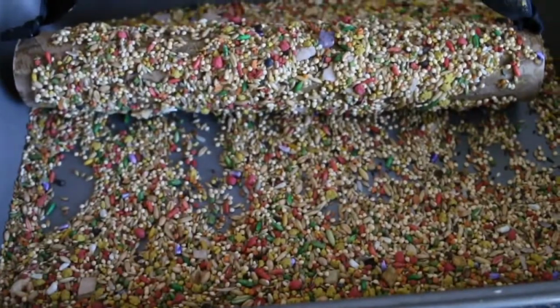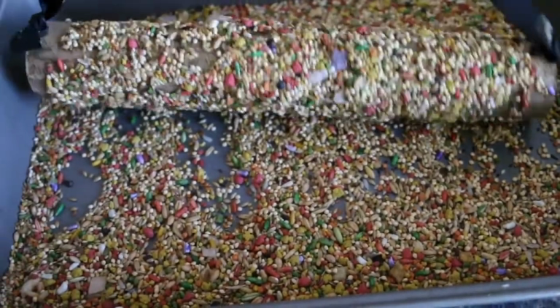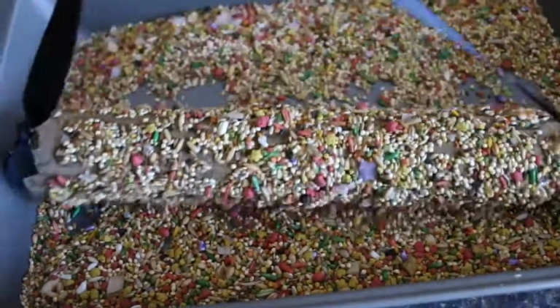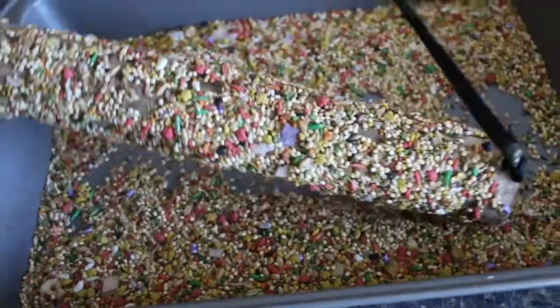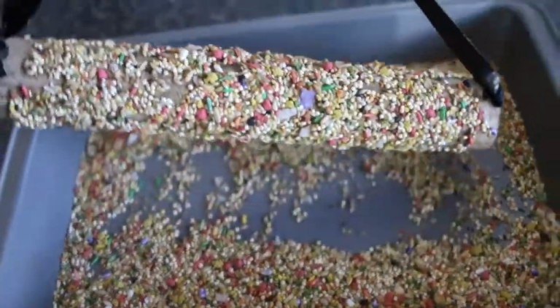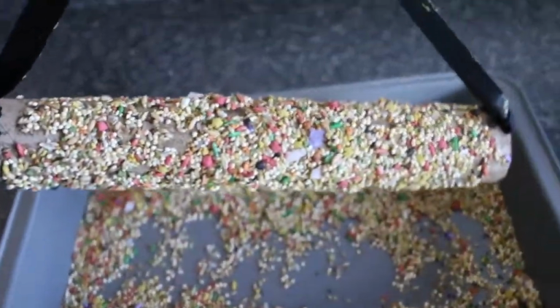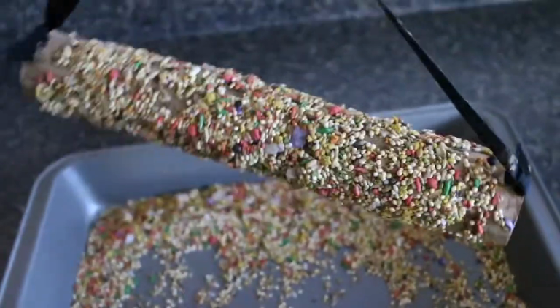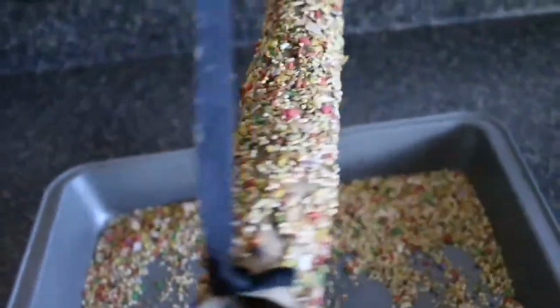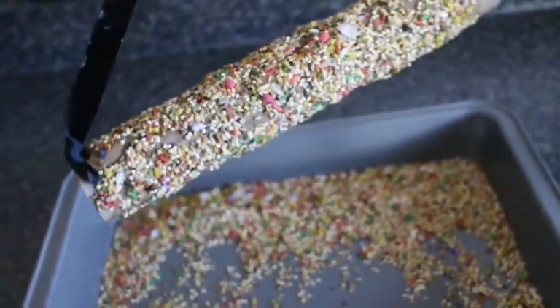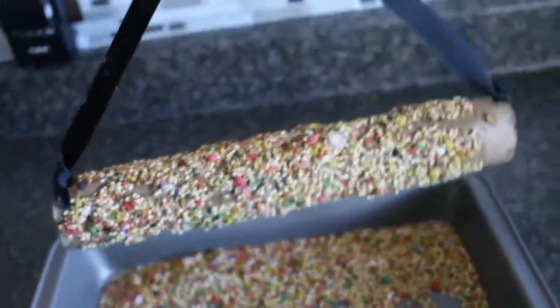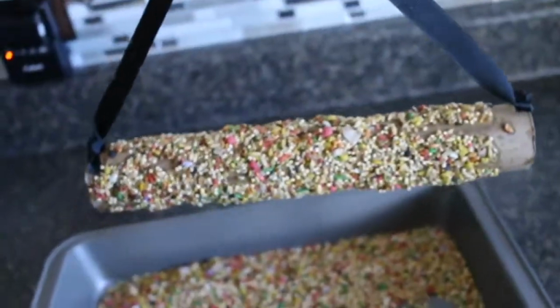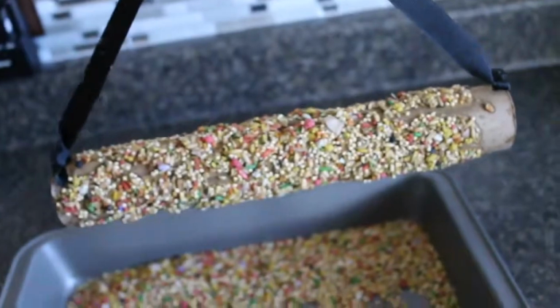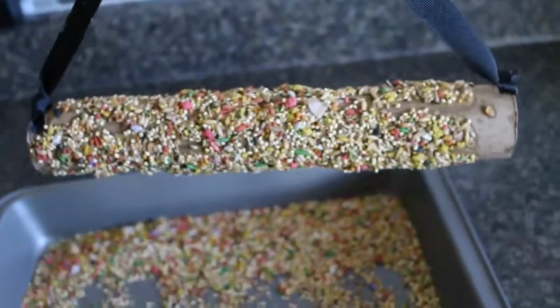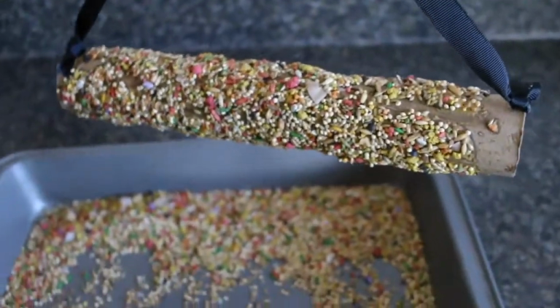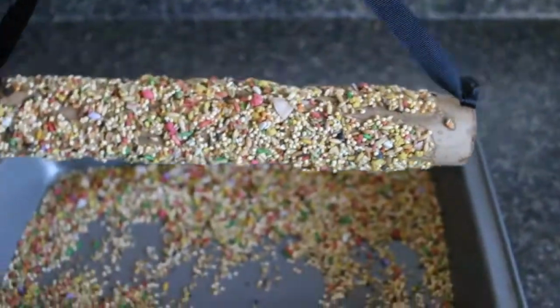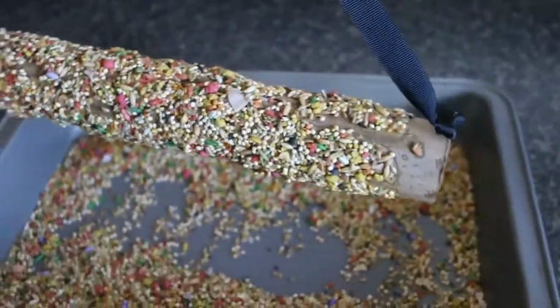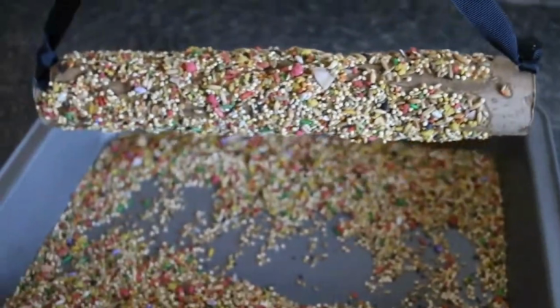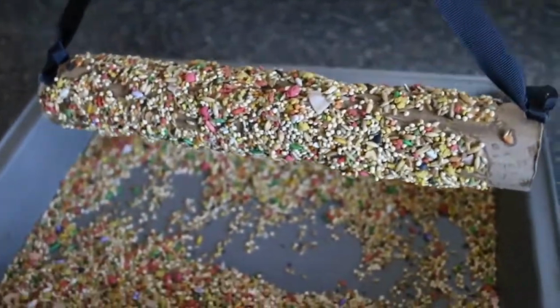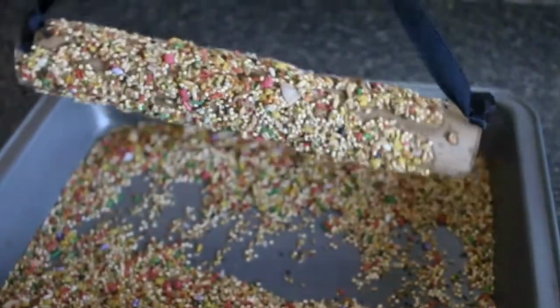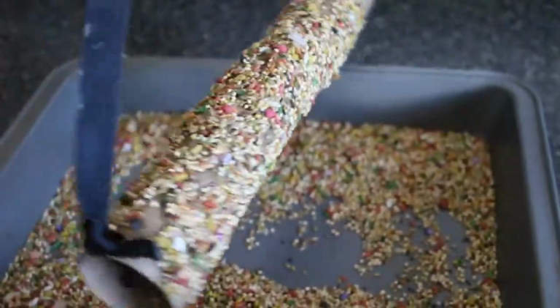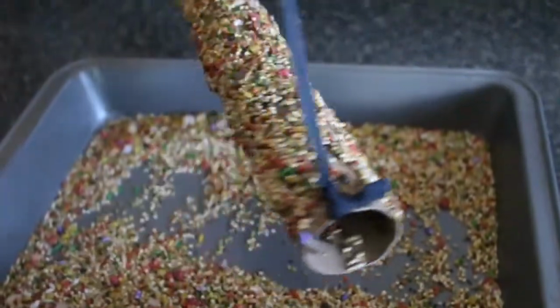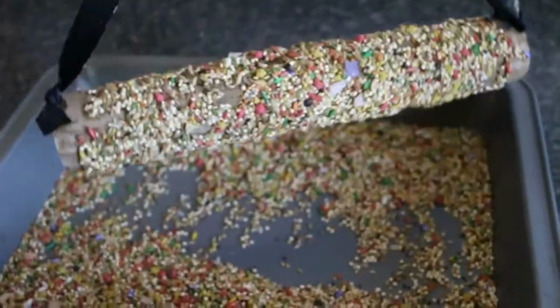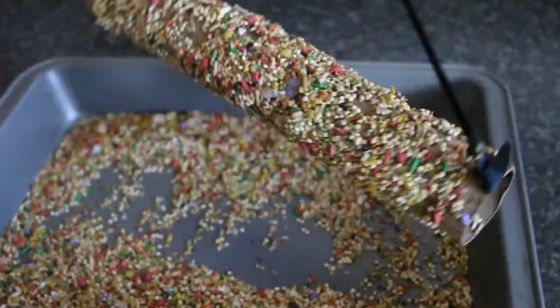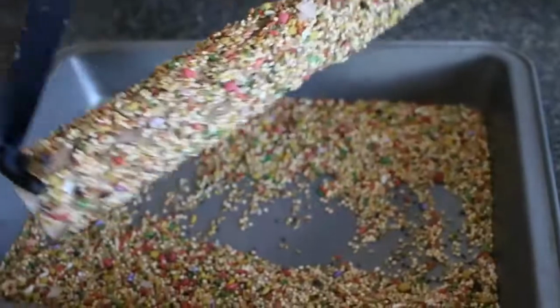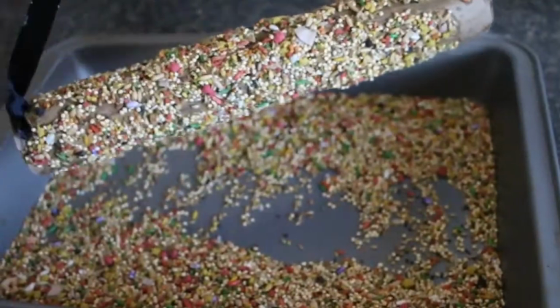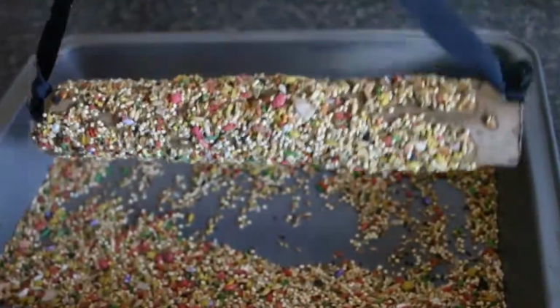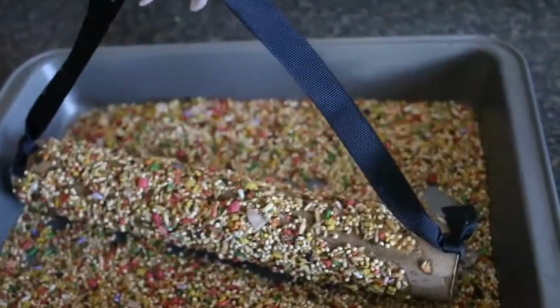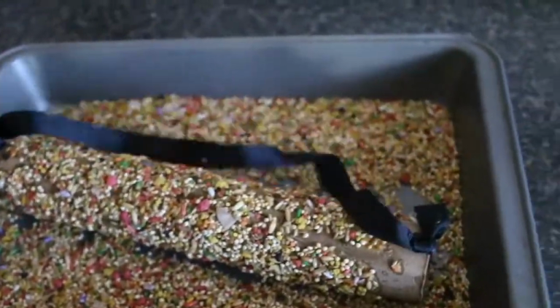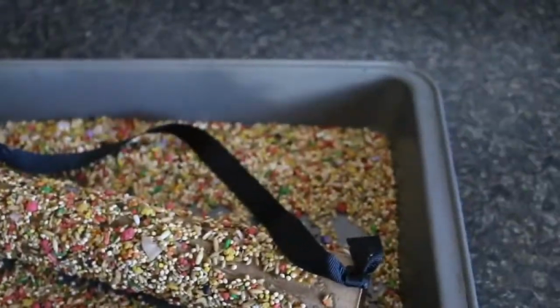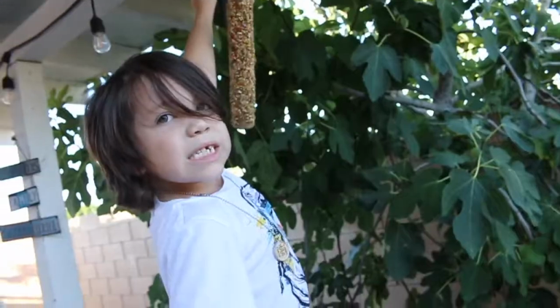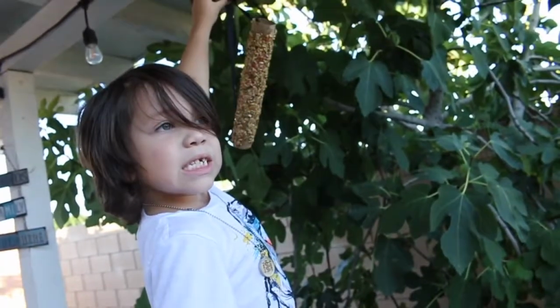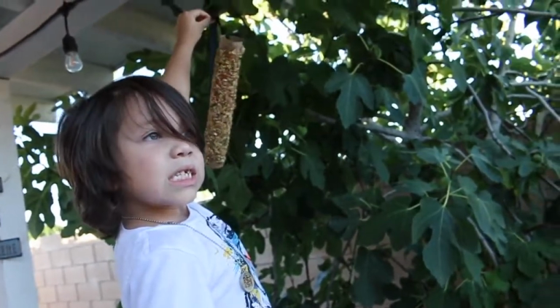My son went ahead and rolled this into the bird seed and this is the finished look. This is basically how you want it to look, and then we're gonna go ahead and hang it outside.